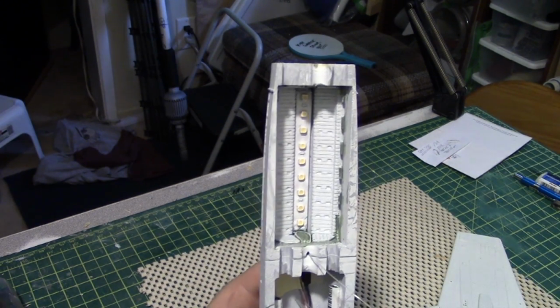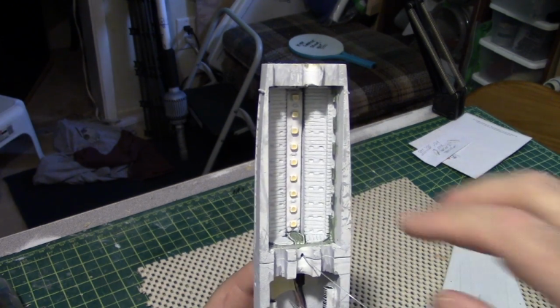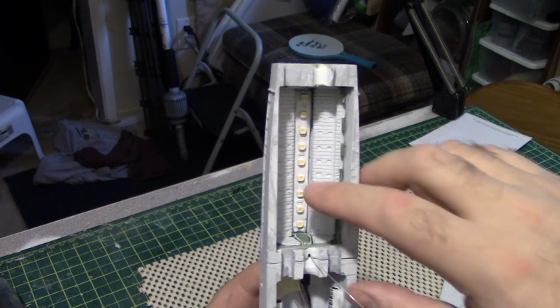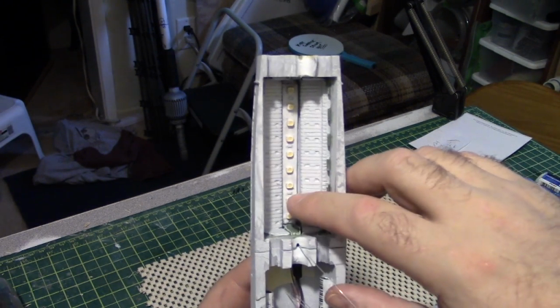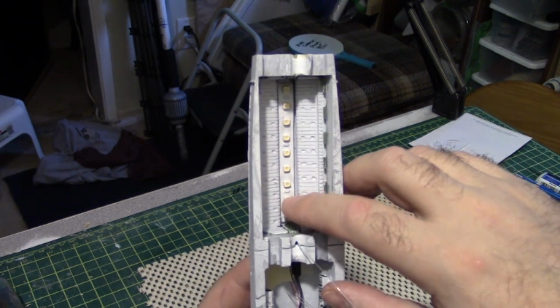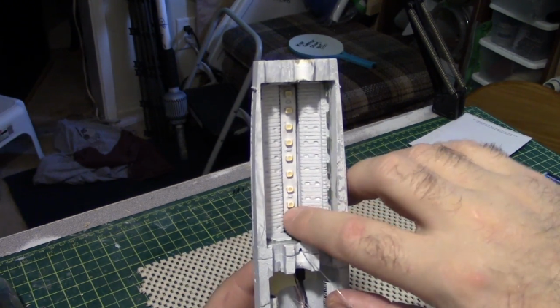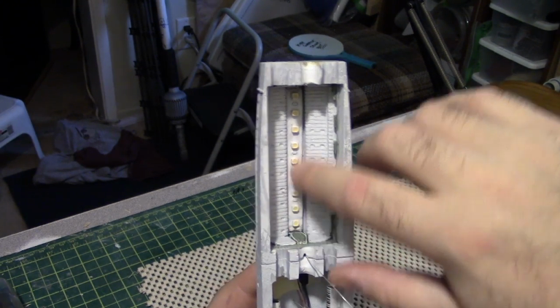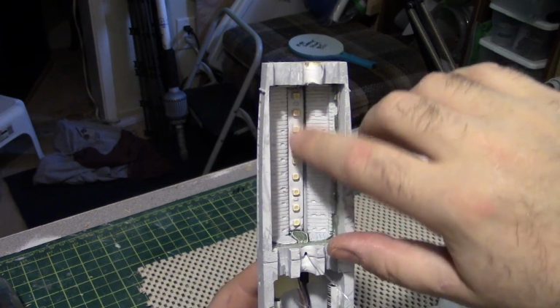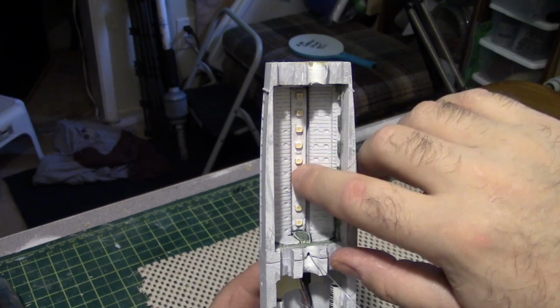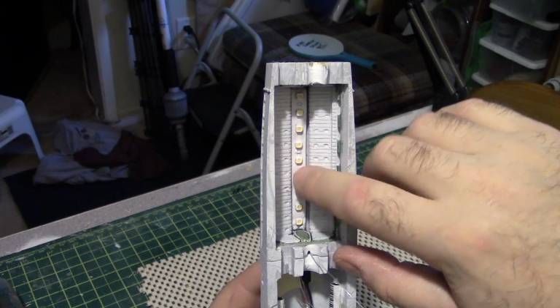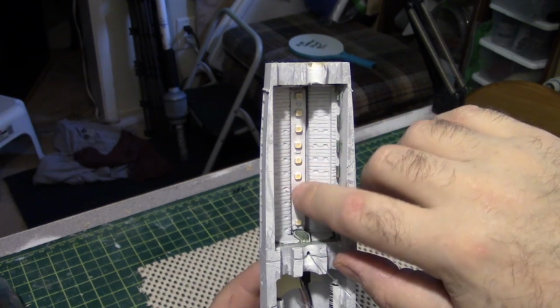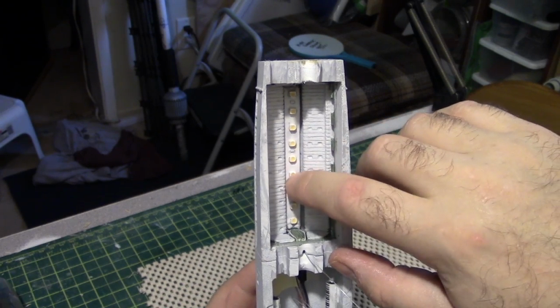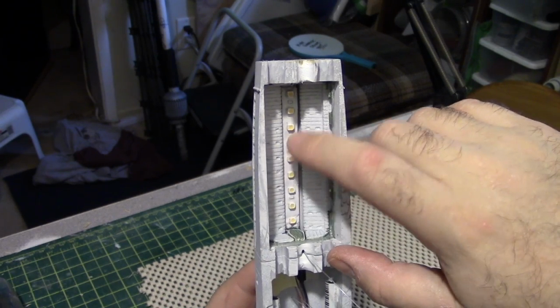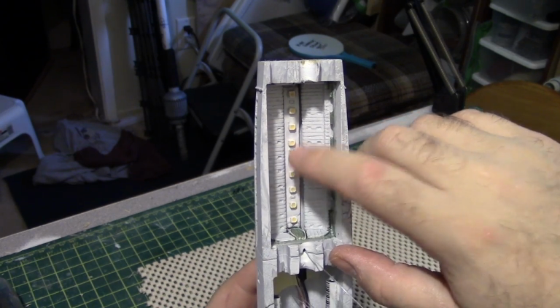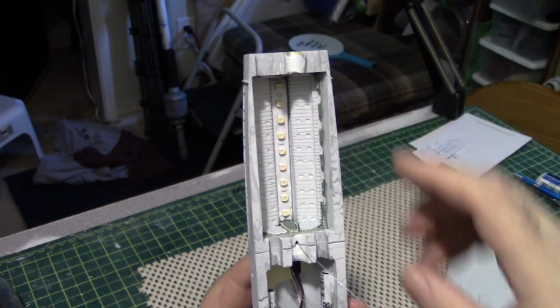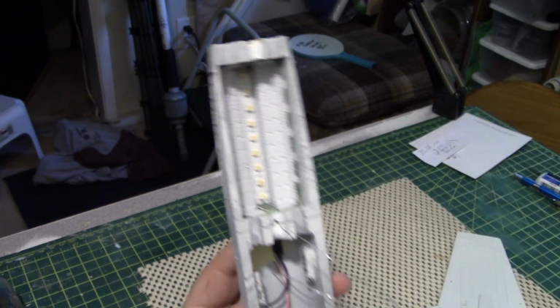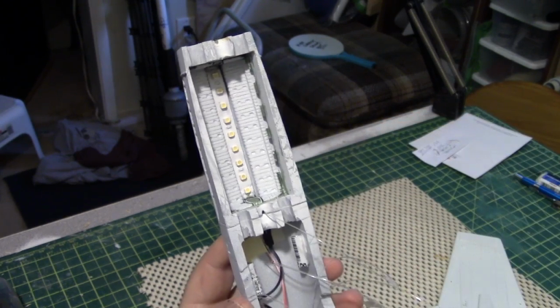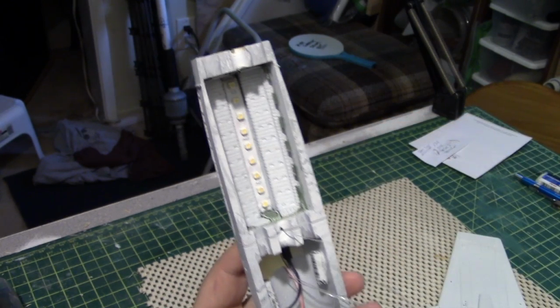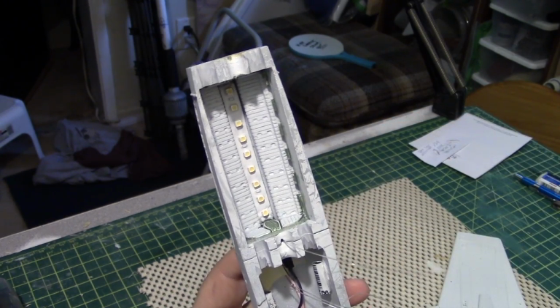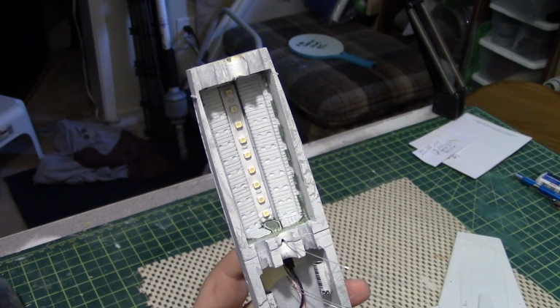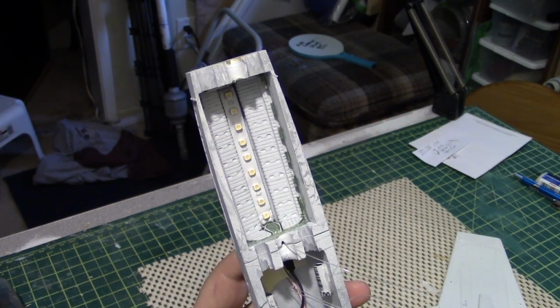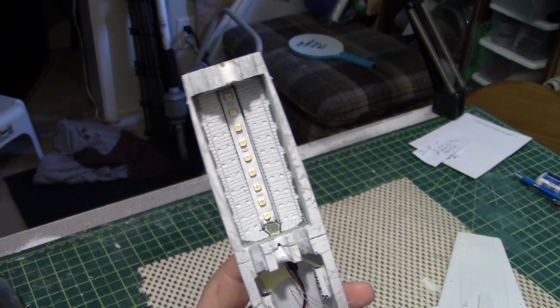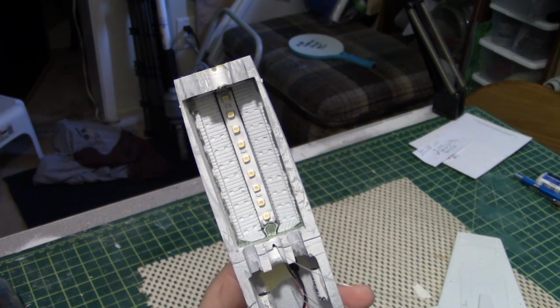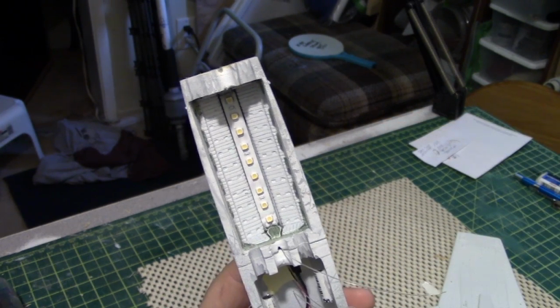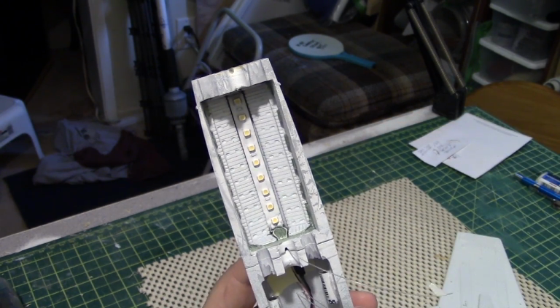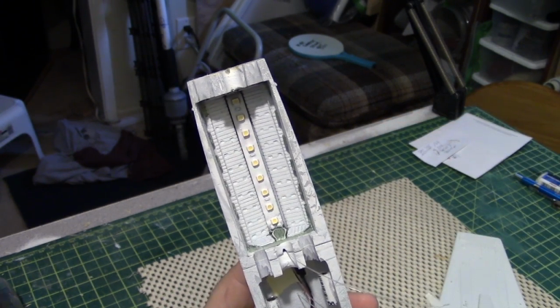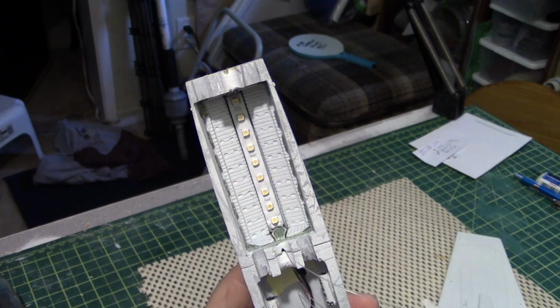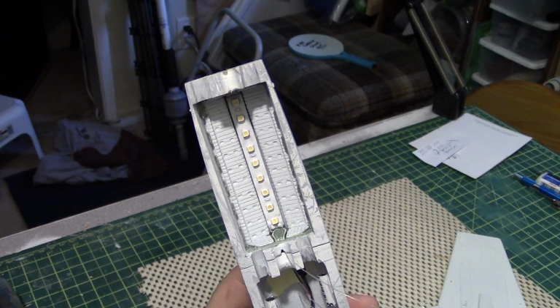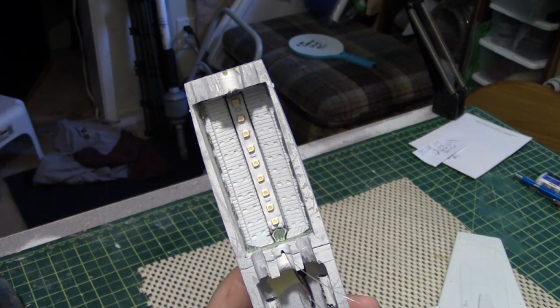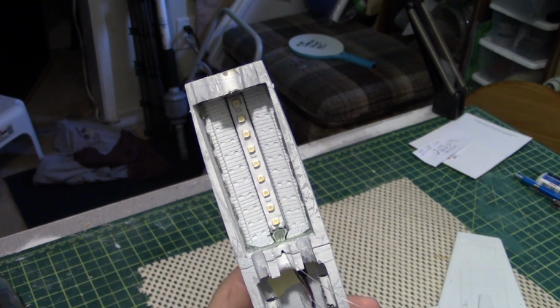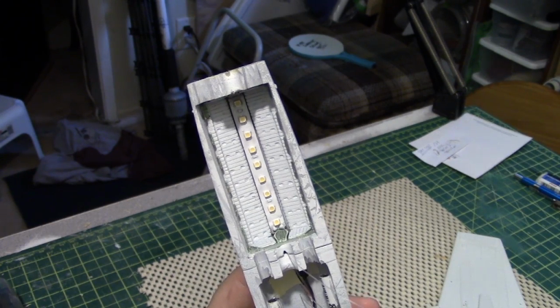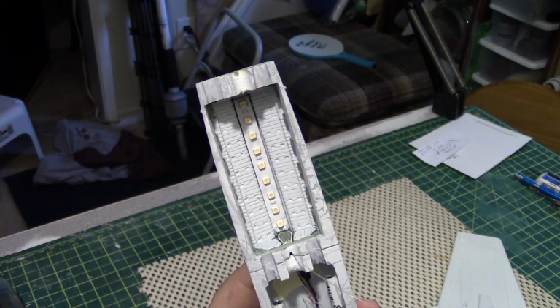It turns out on a recent test, the middle strip of LEDs is not quite what it could be, so I'm going to have to pull that out and put a new strip in.